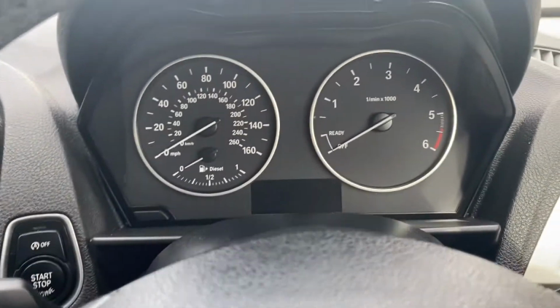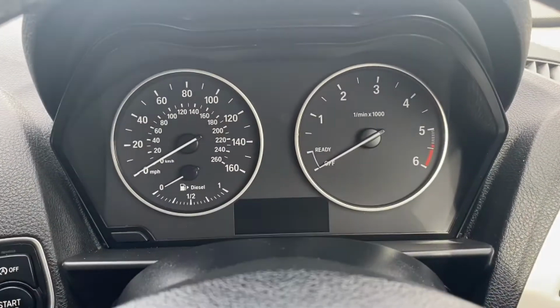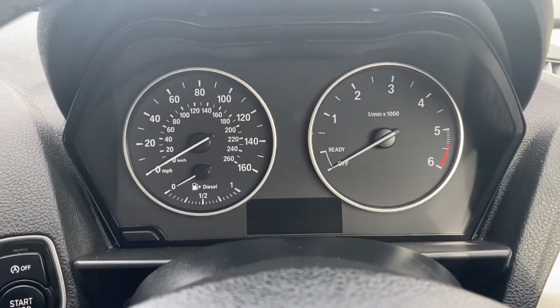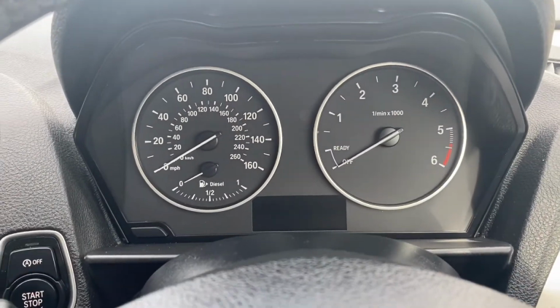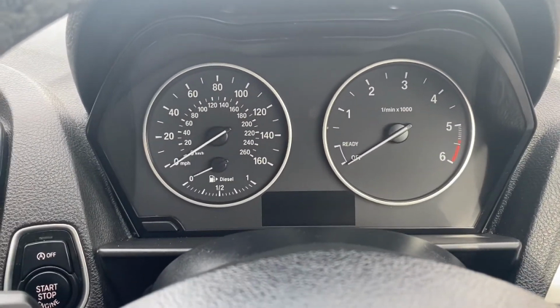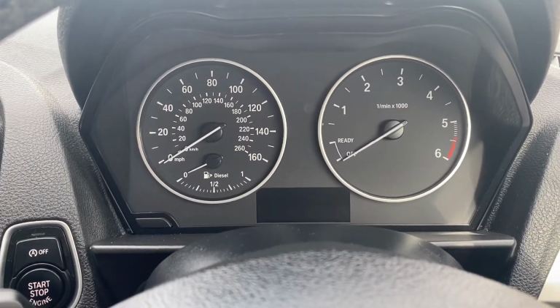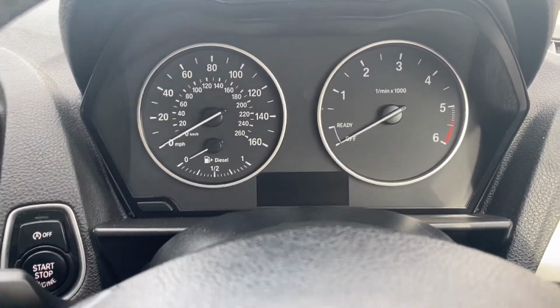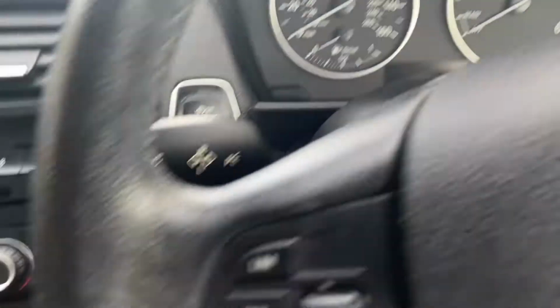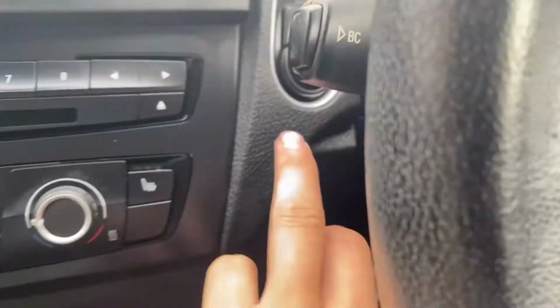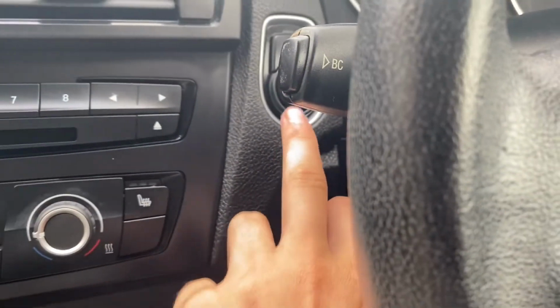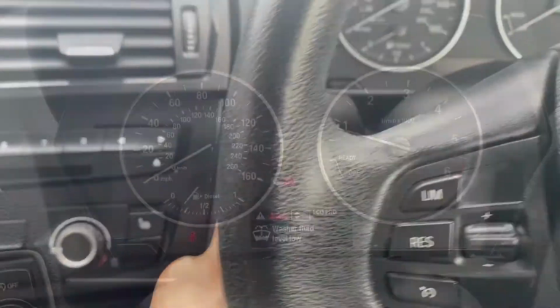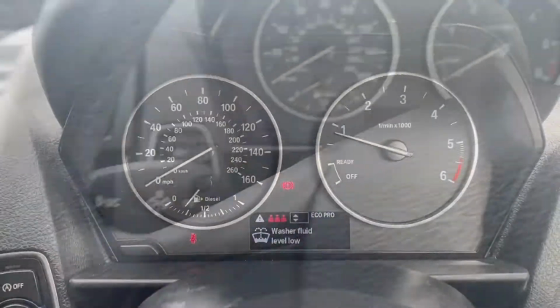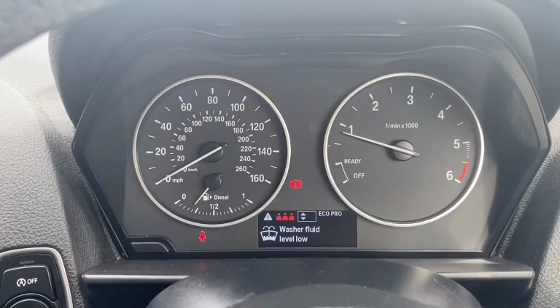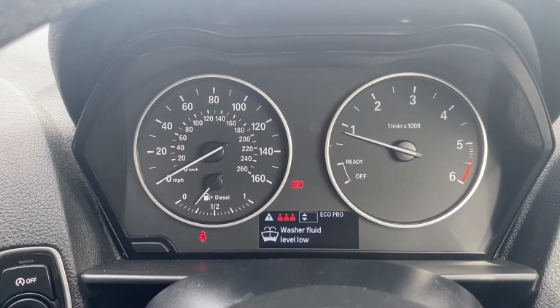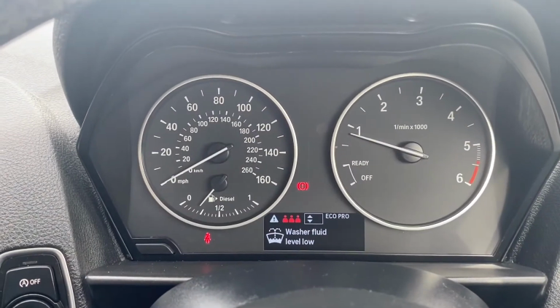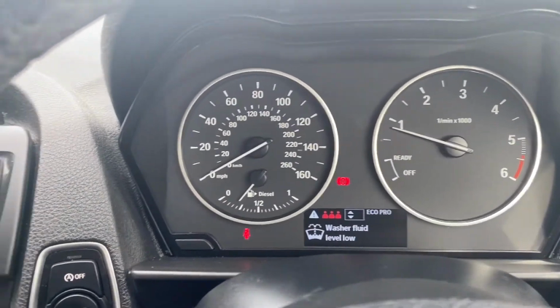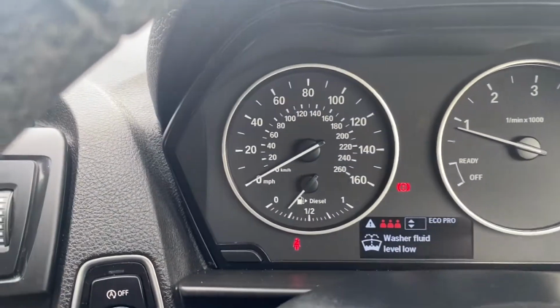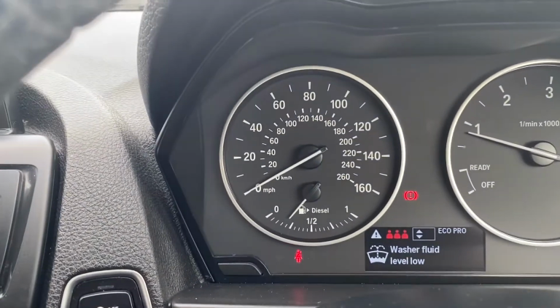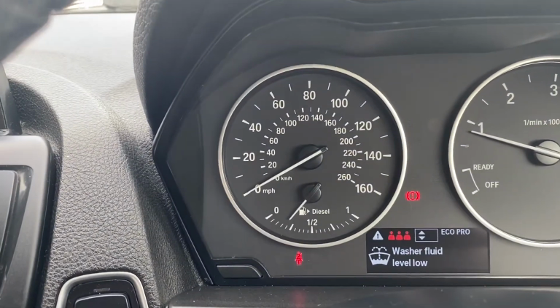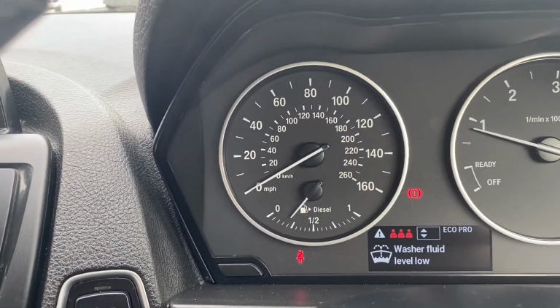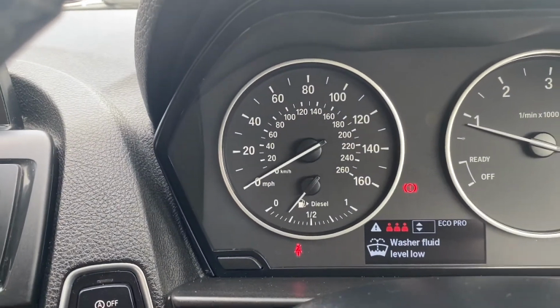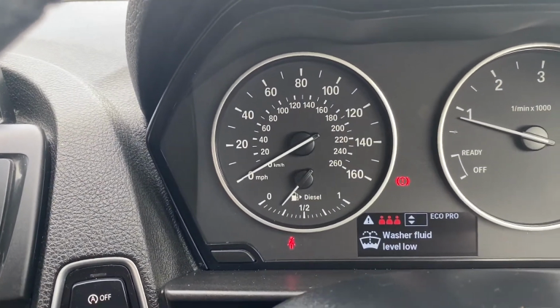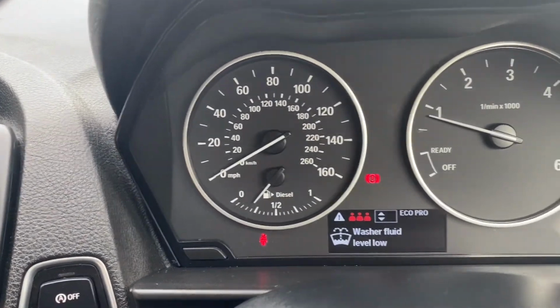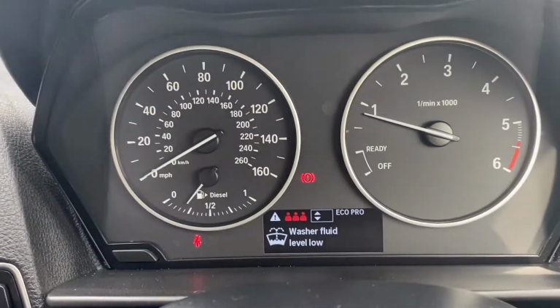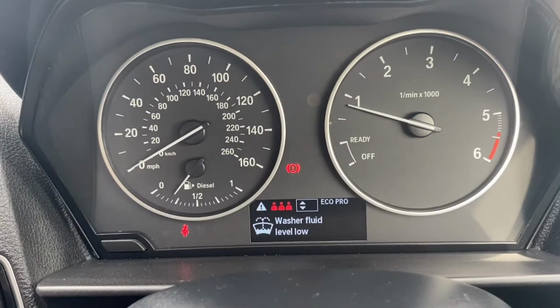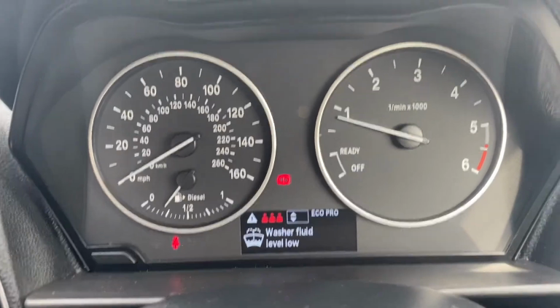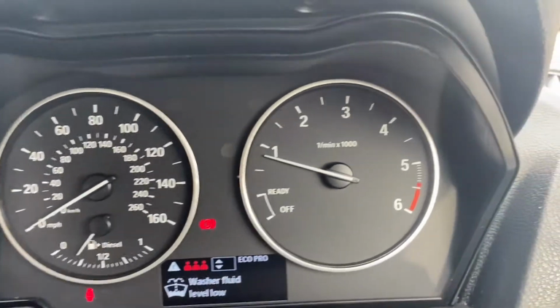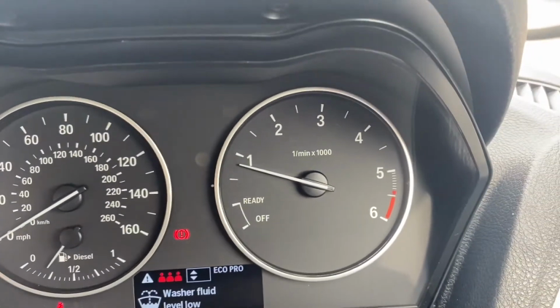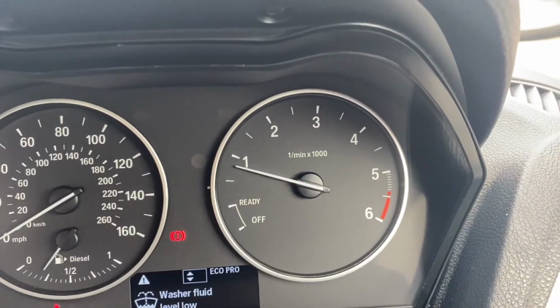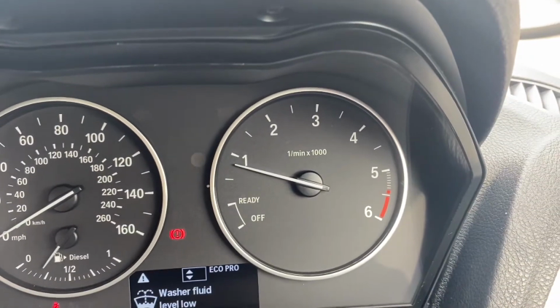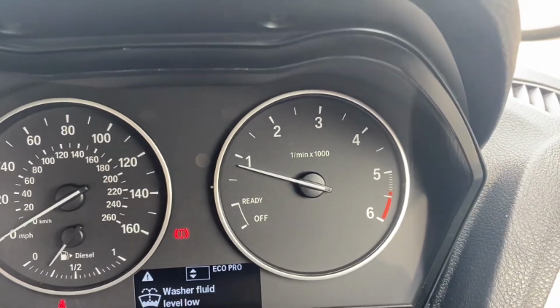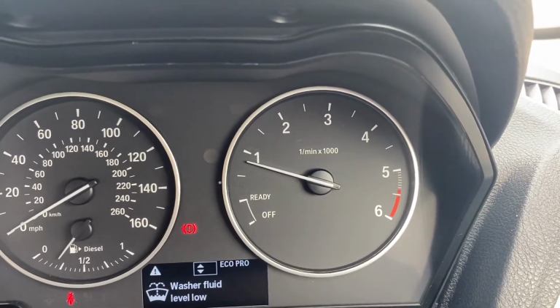Moving up onto the dials, I'll quickly turn the vehicle on so we can take a look. On the left-hand side you have the miles per hour gauge plus the fuel gauge. There's a heads-up display down below with the rev counter just on the right.